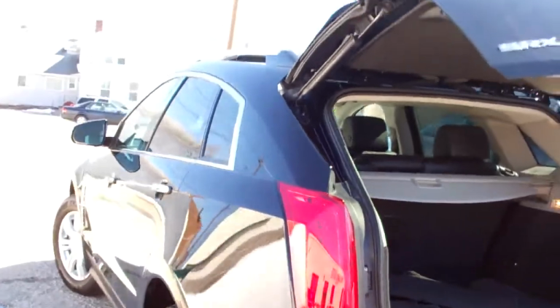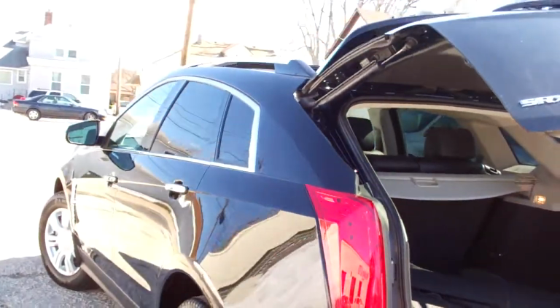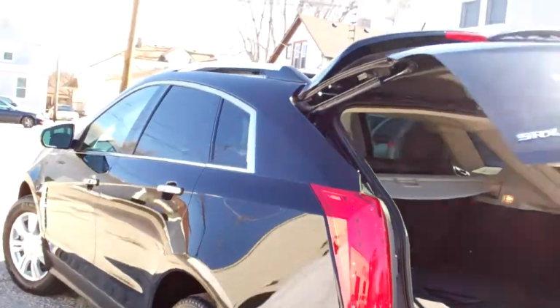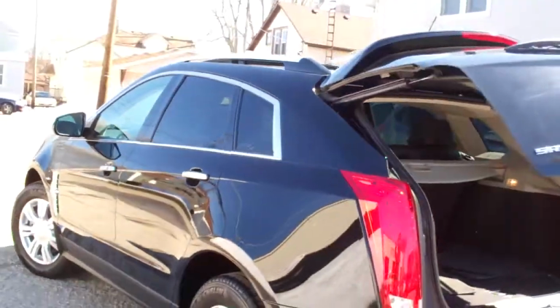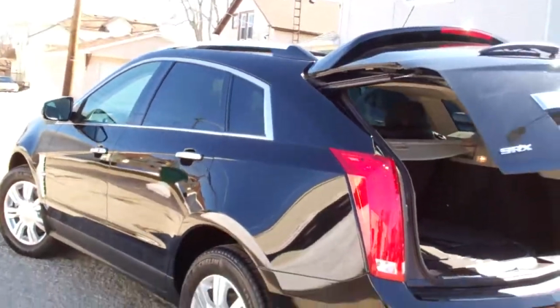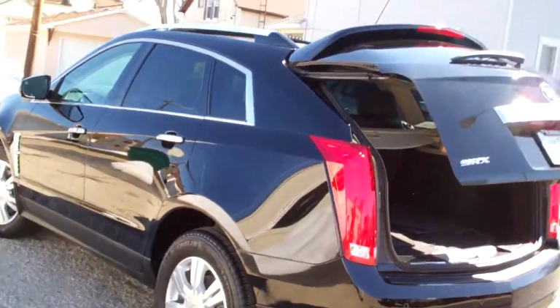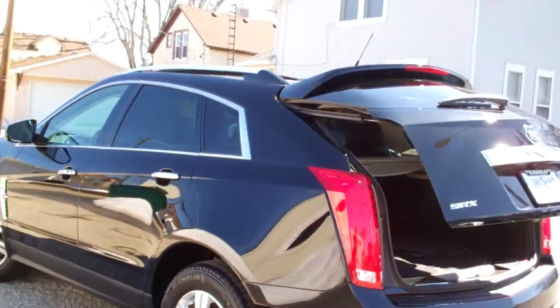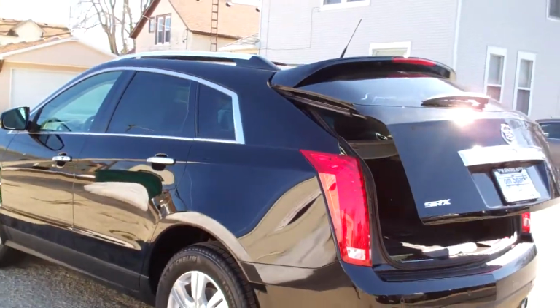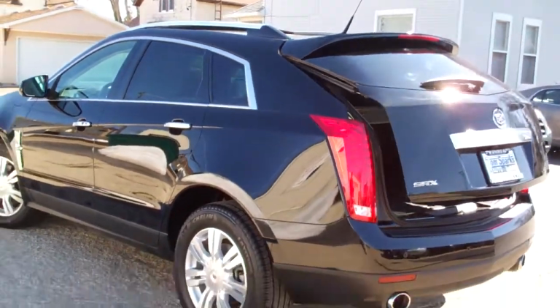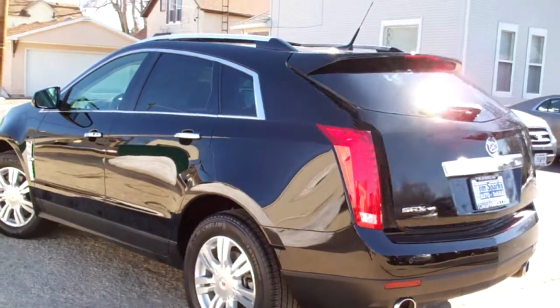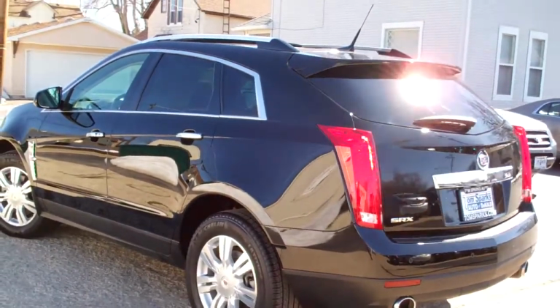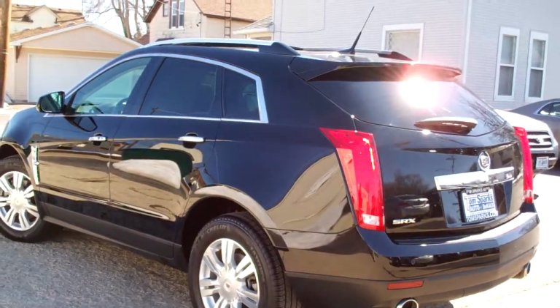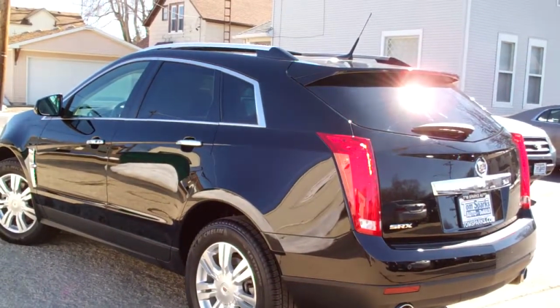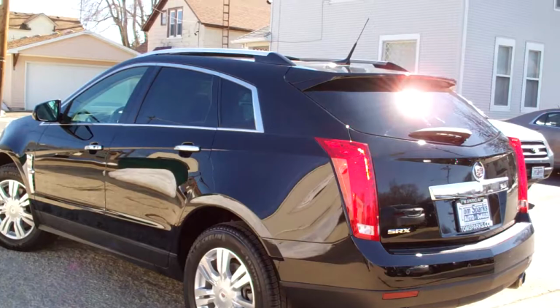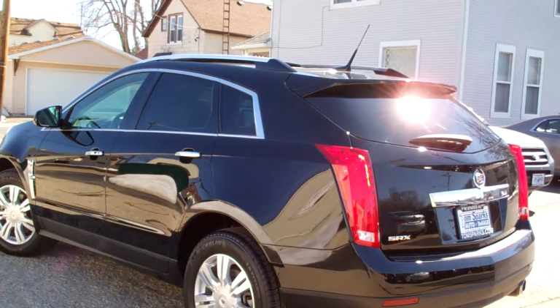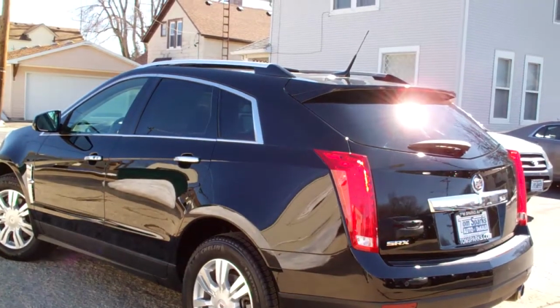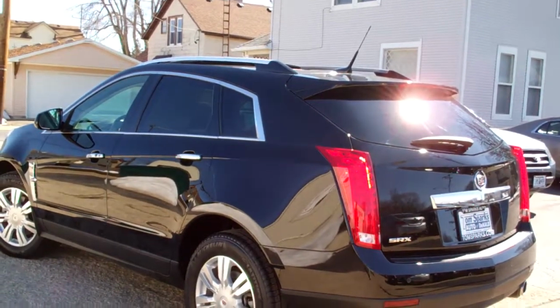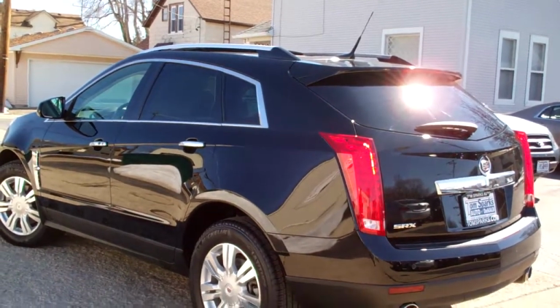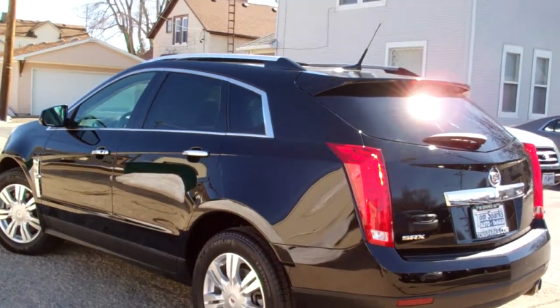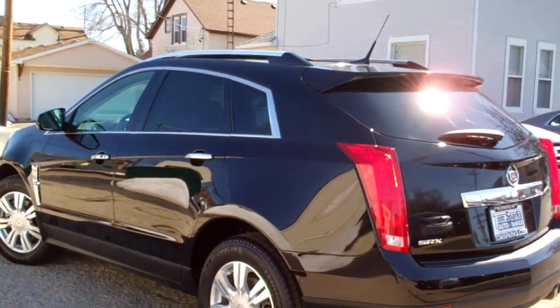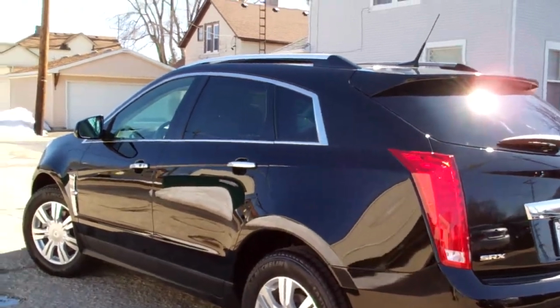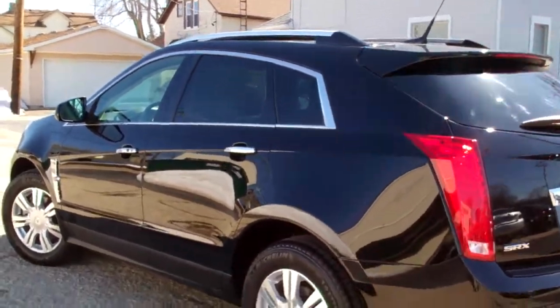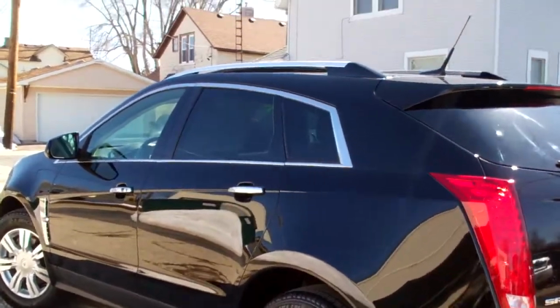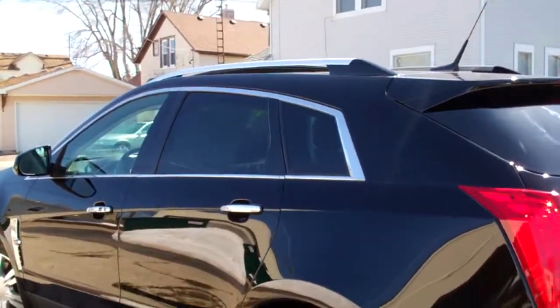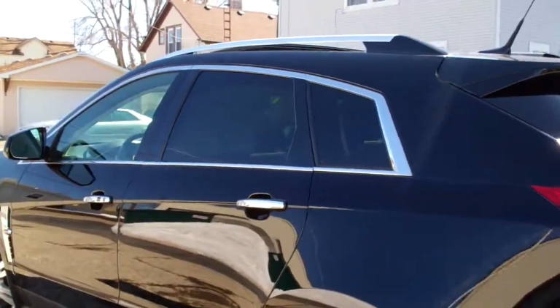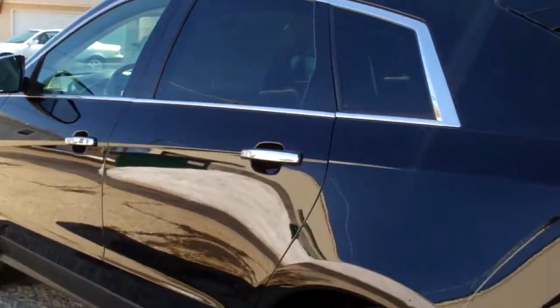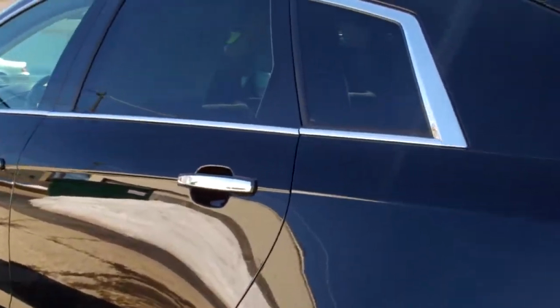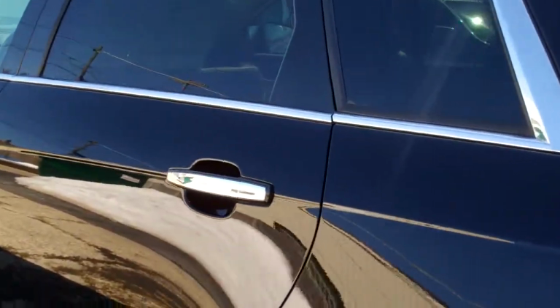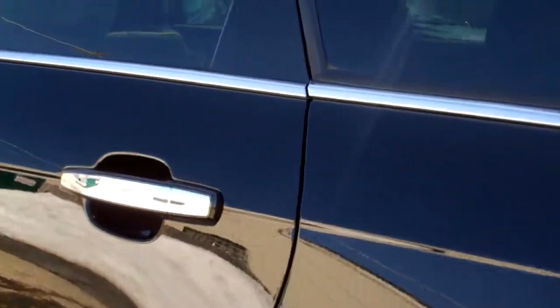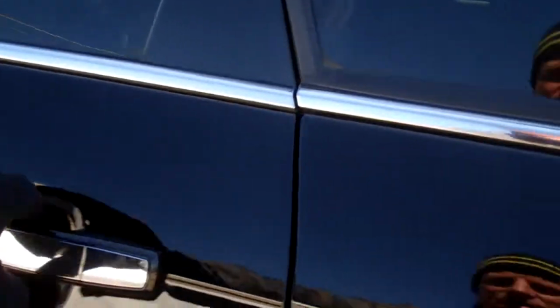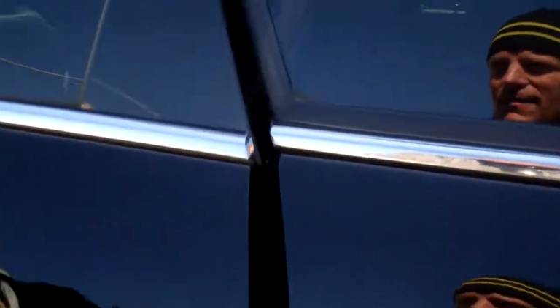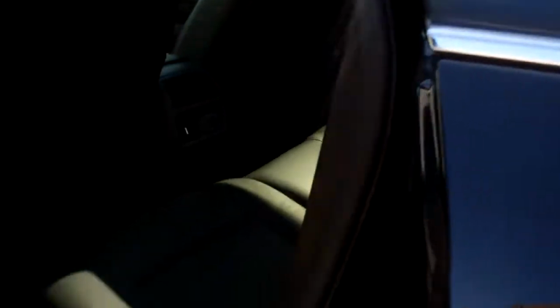Front wheel drive, six cylinder, very clean car, no apparent damage around it, clean car history — it's a one owner vehicle. Let's check the inside out.